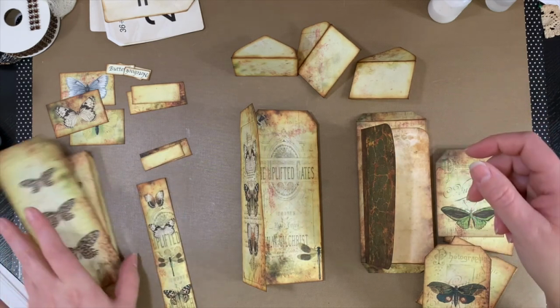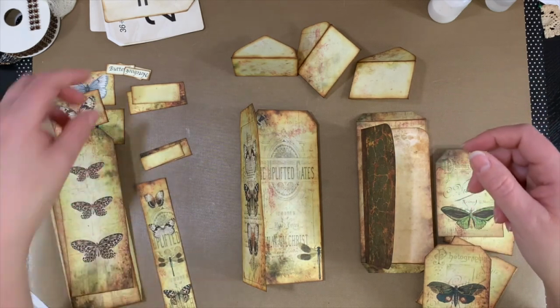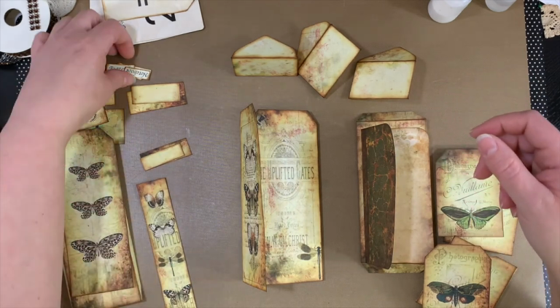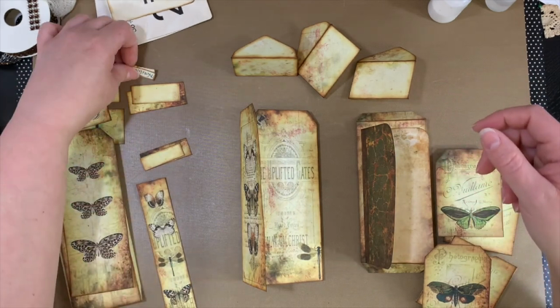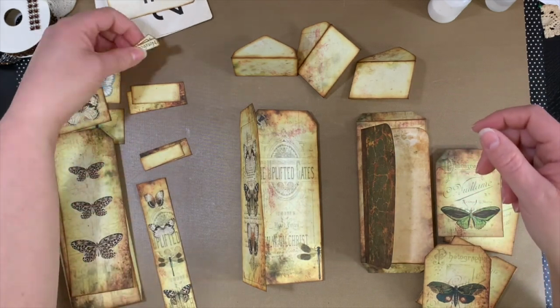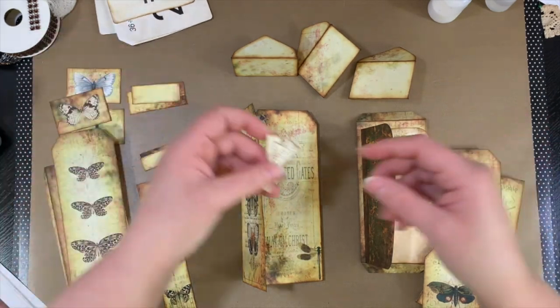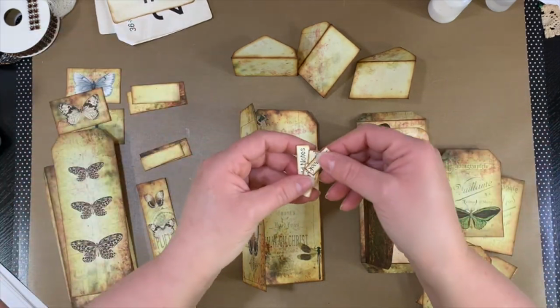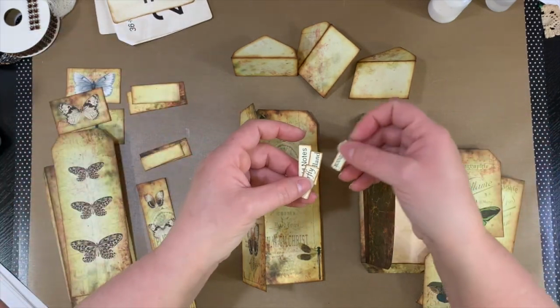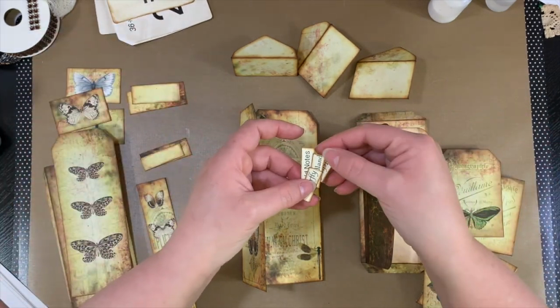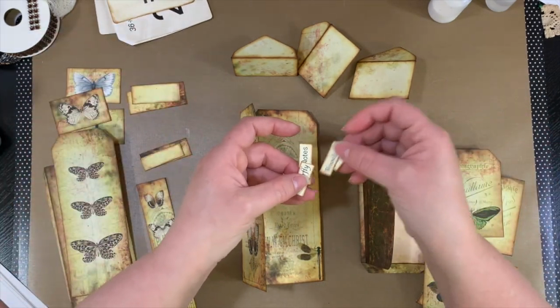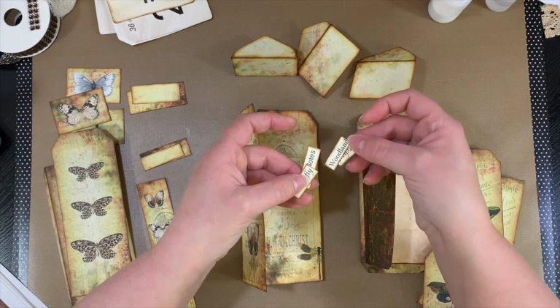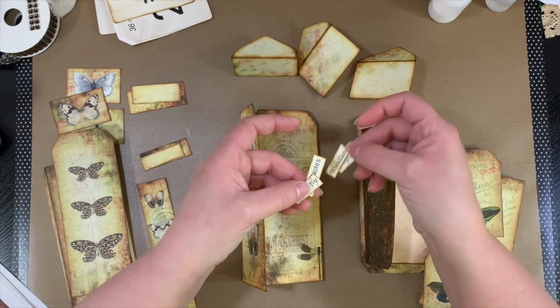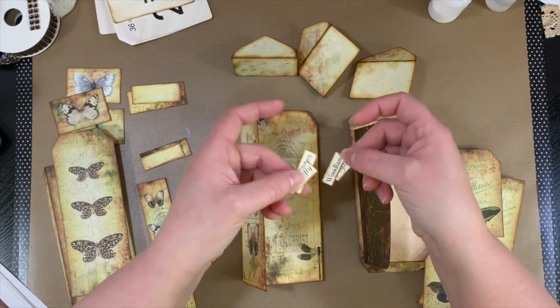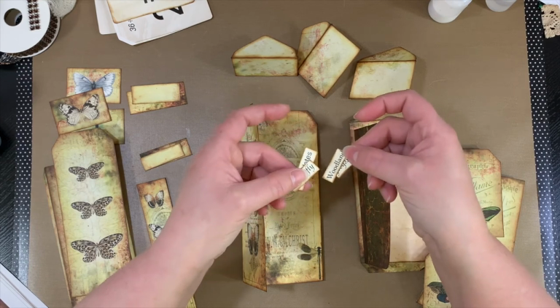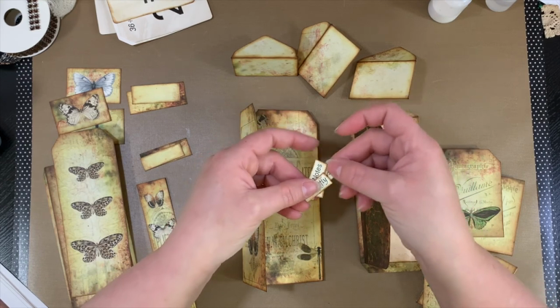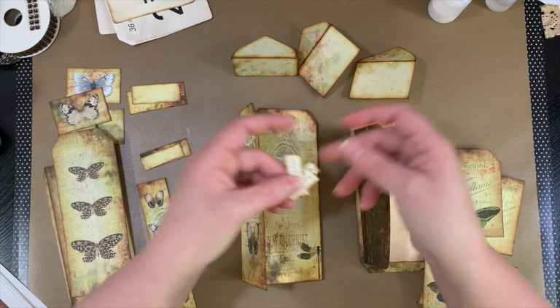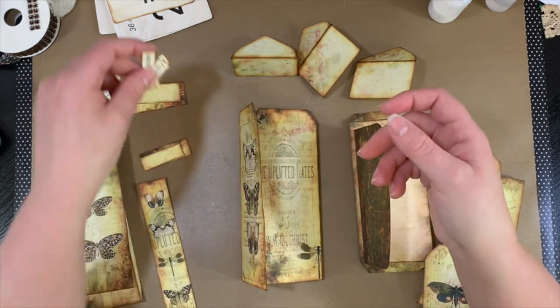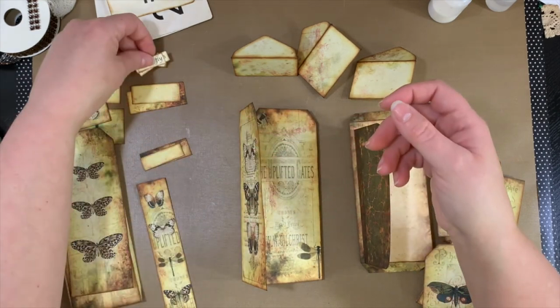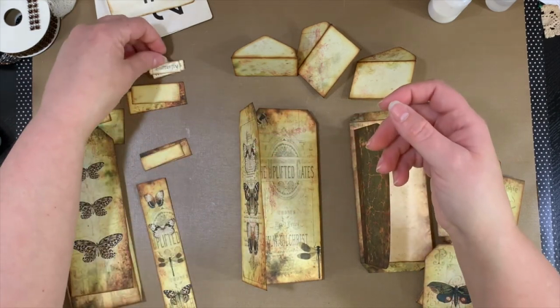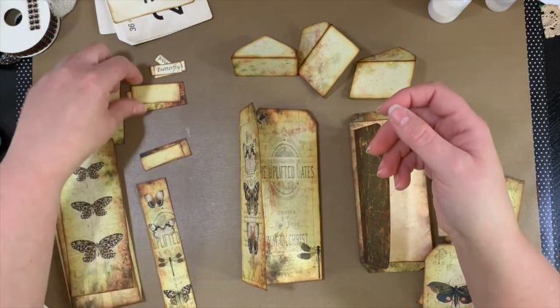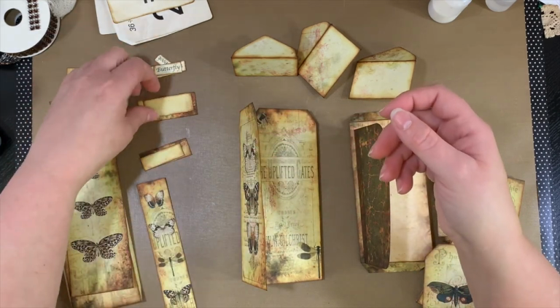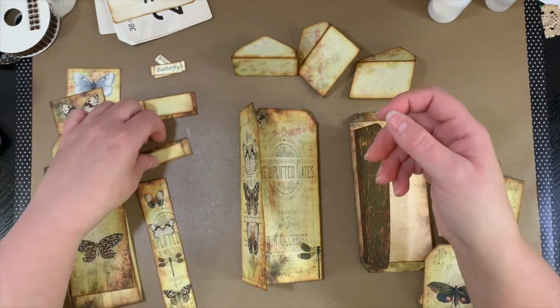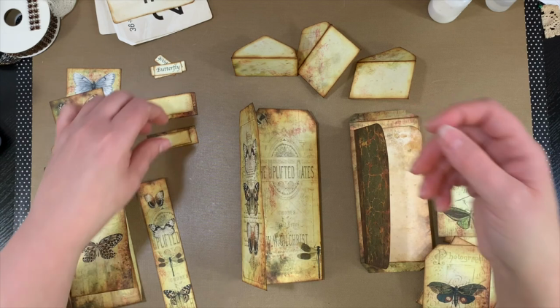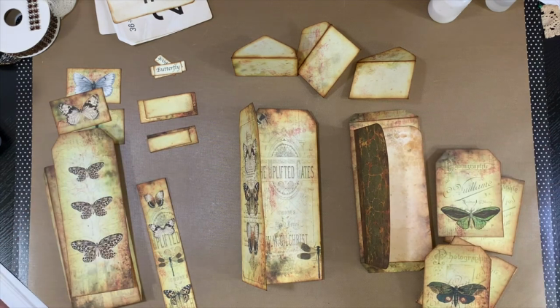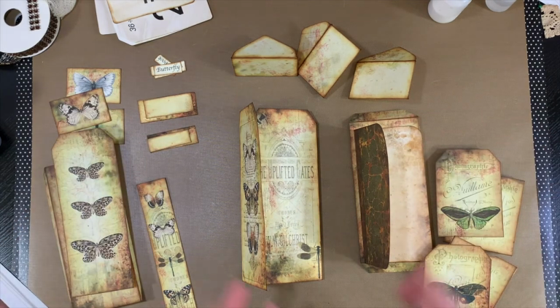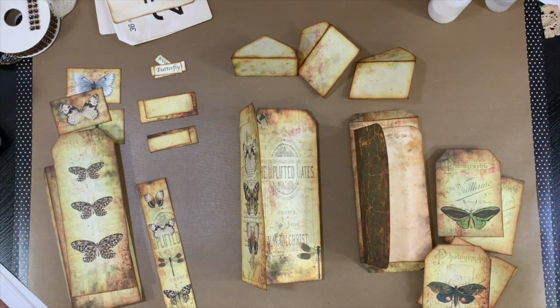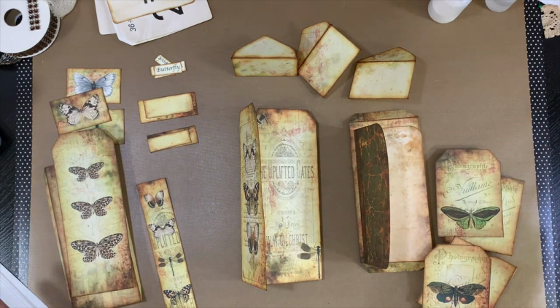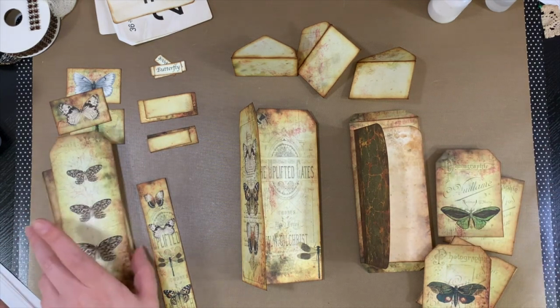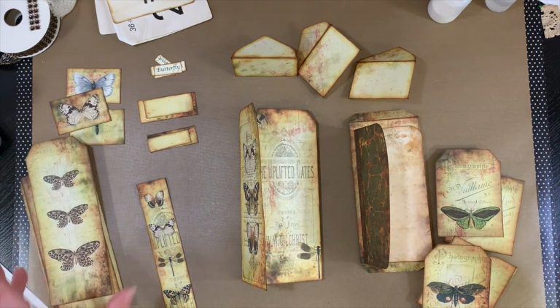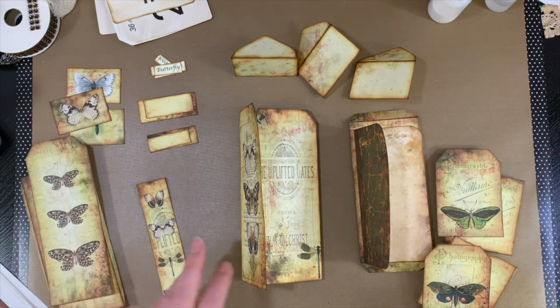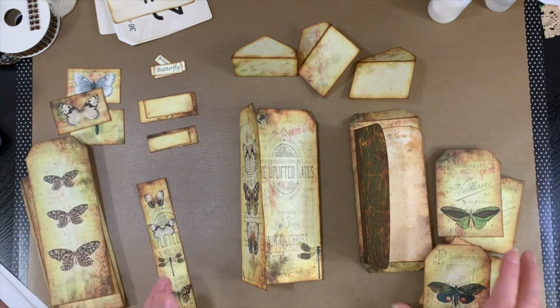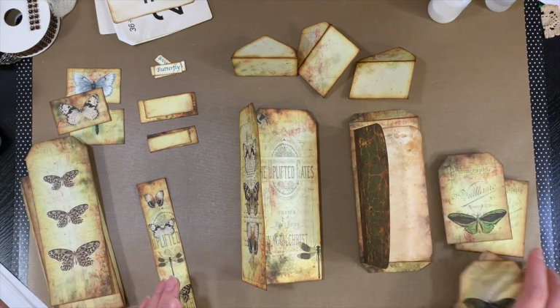There are words that come with the kit, but I'm actually using other words from other Tracy kits because I already had them cut out and inked up. So yeah, that's that. Let's go ahead and start putting this together.